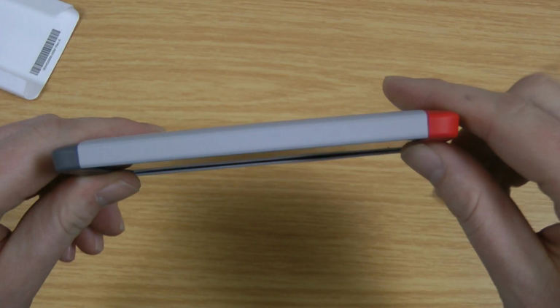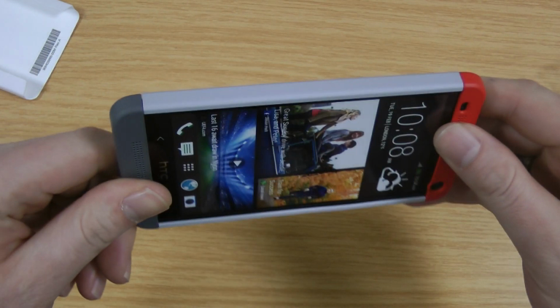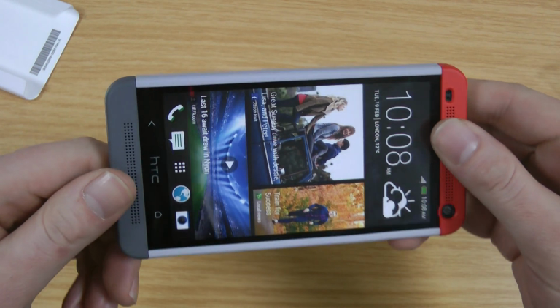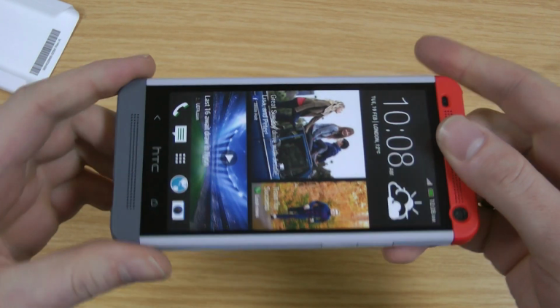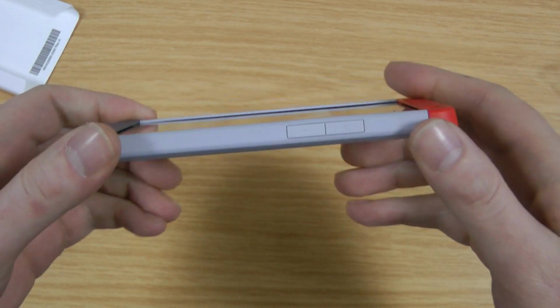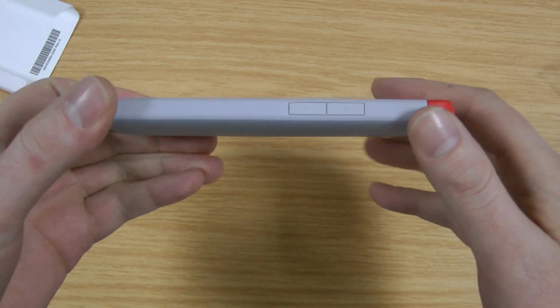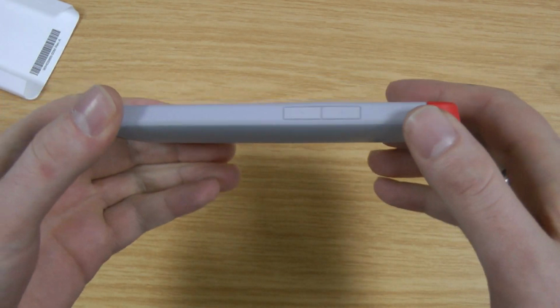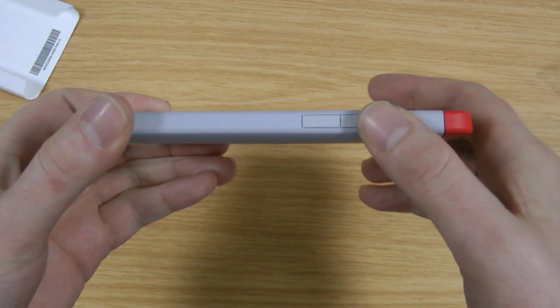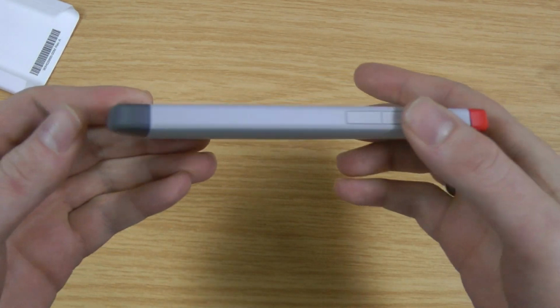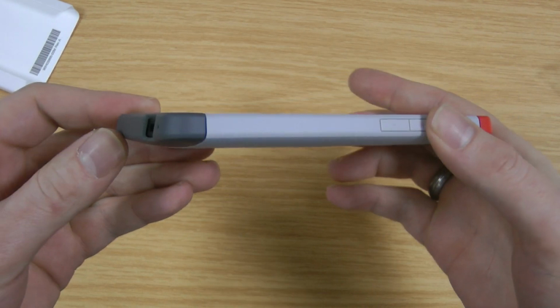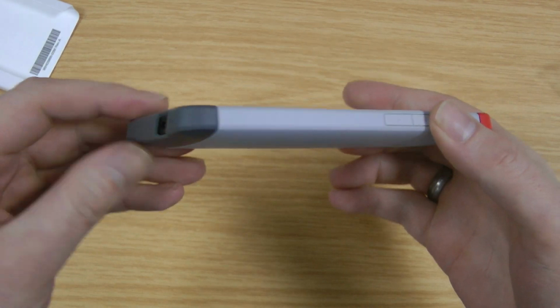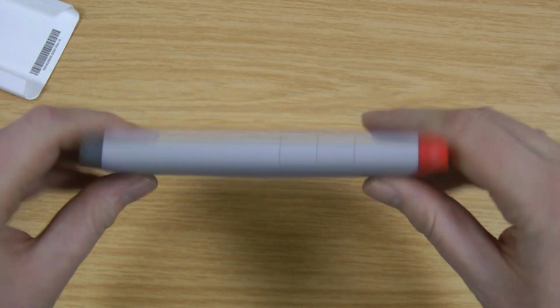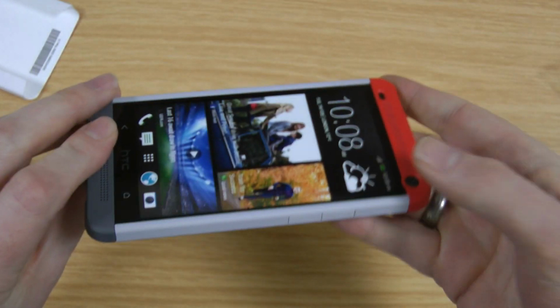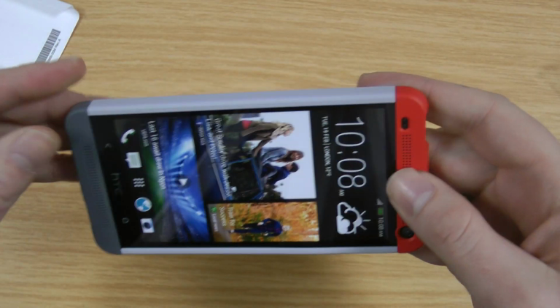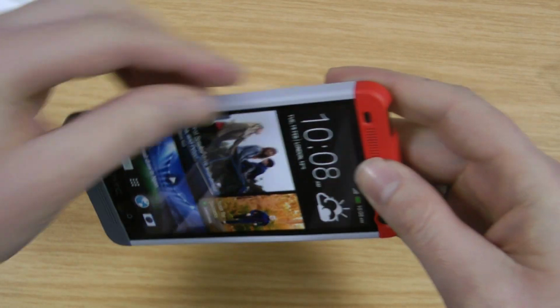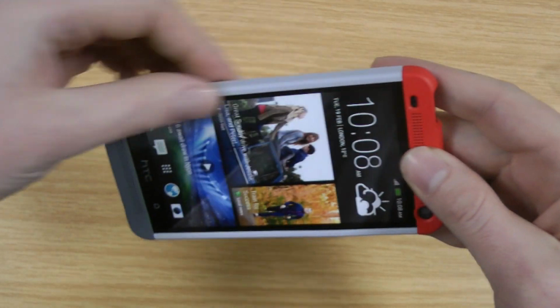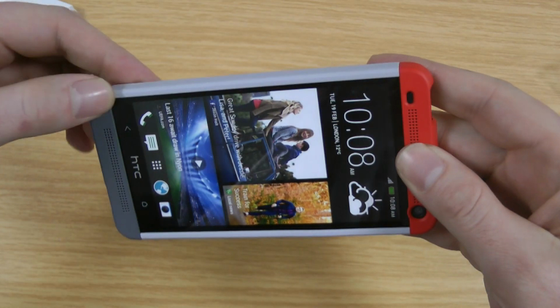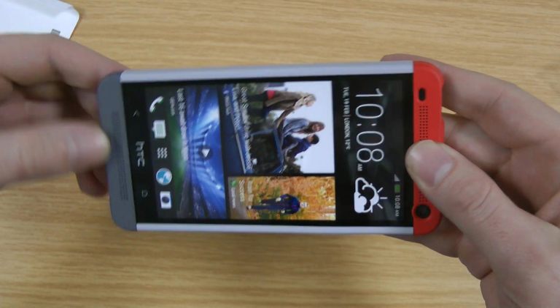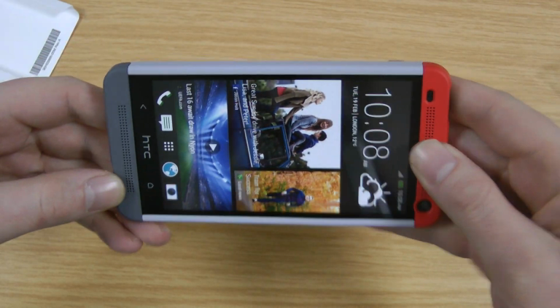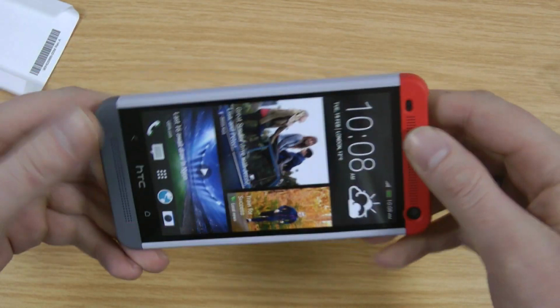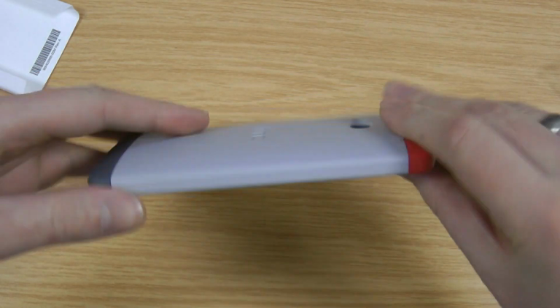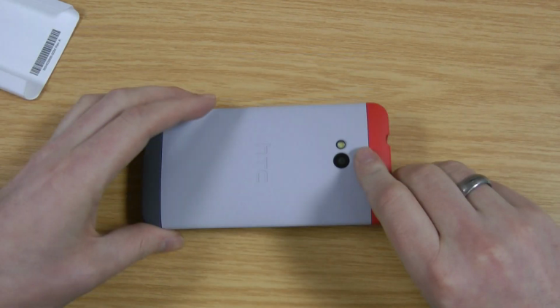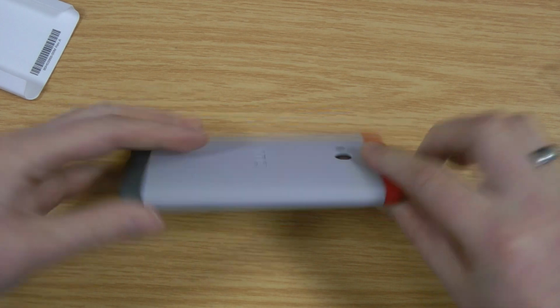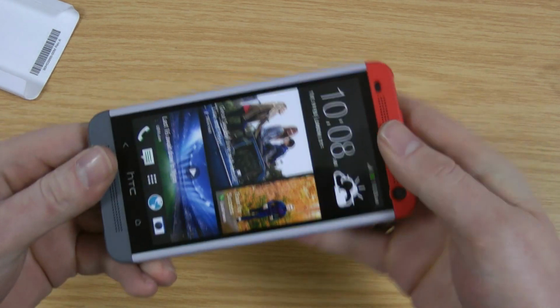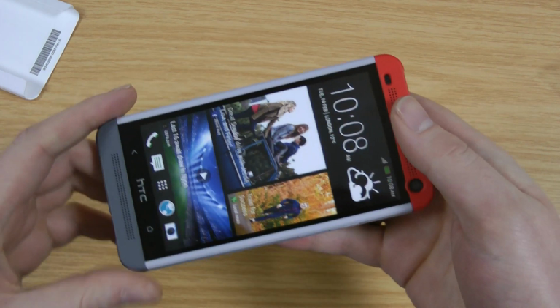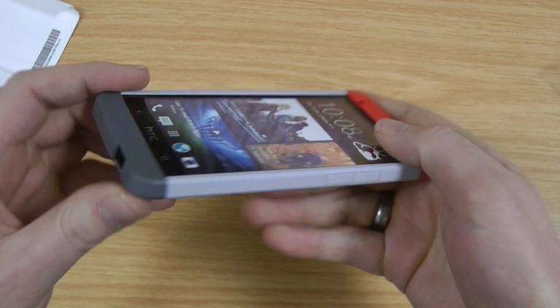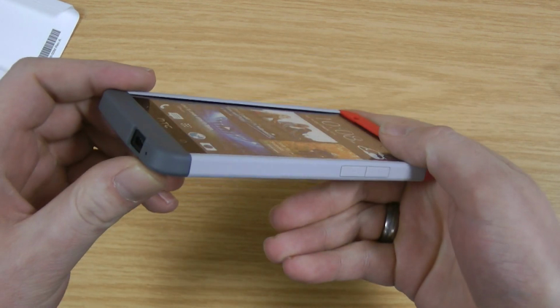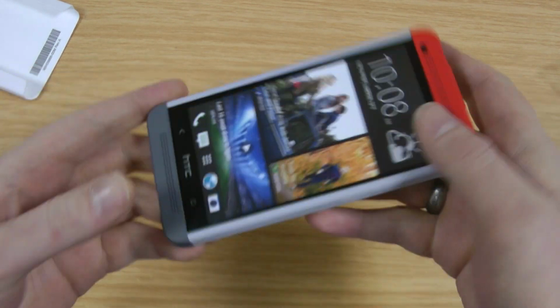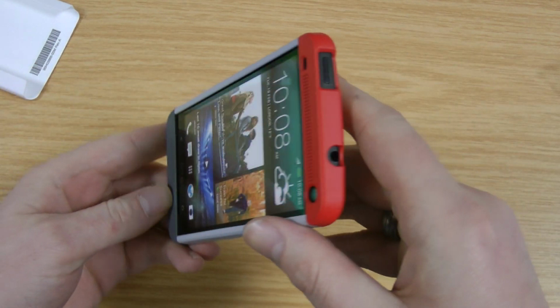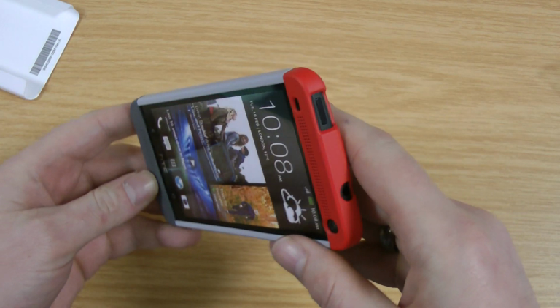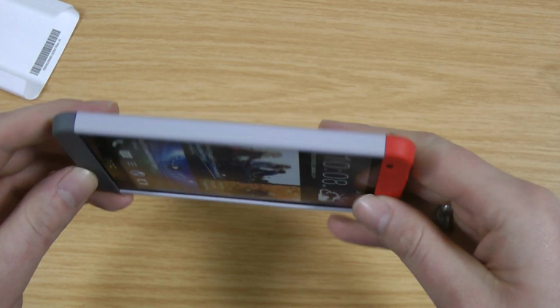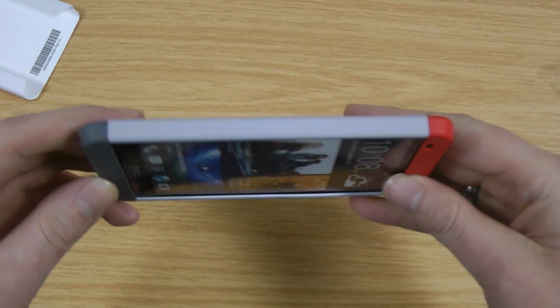Being this kind of multi-piece case design it does keep the phone really really nice and slim, whereas you've still got a lip that runs all the way around the front of the phone. So if you do drop it face down the screen is protected, and the four impact points on the corners are protected.